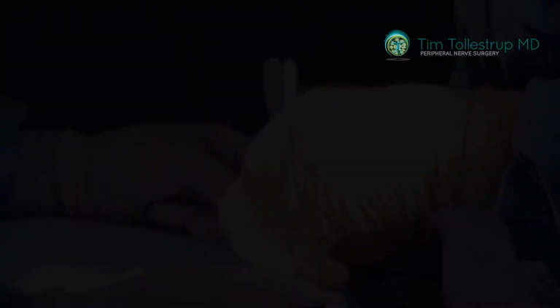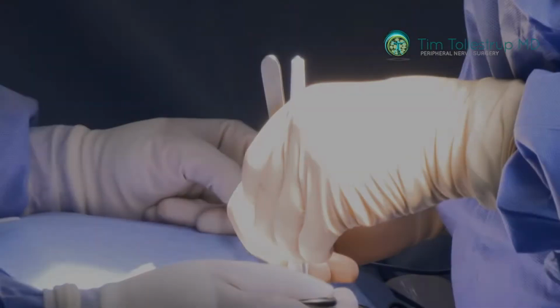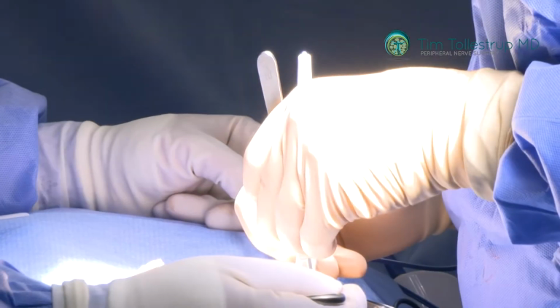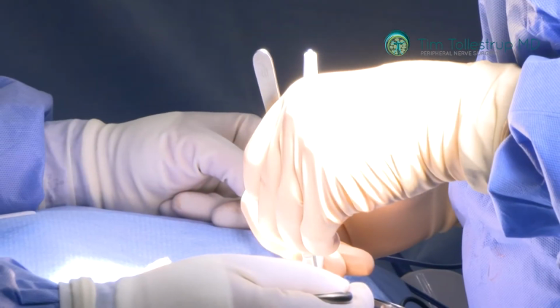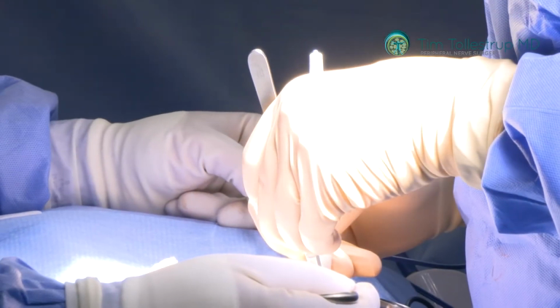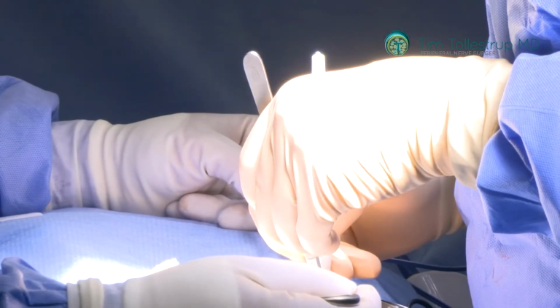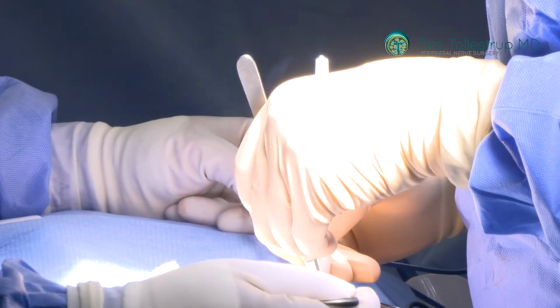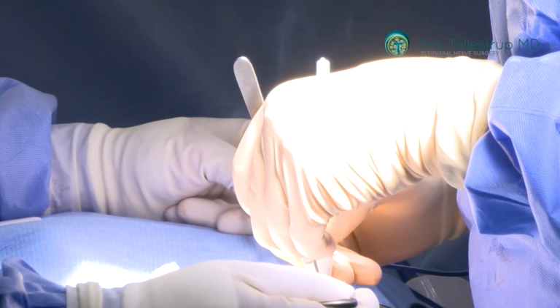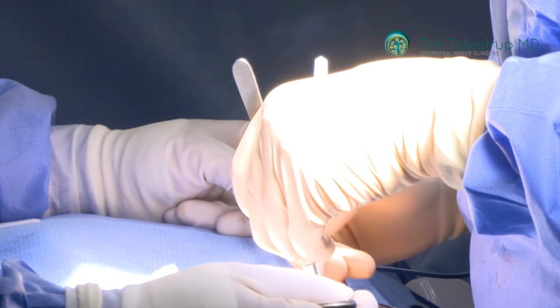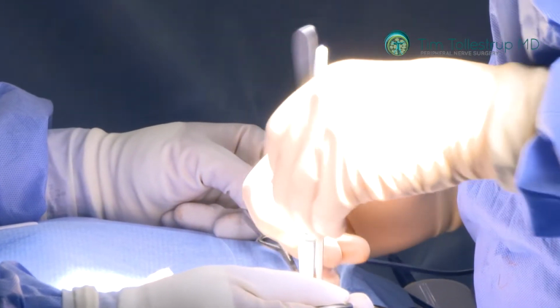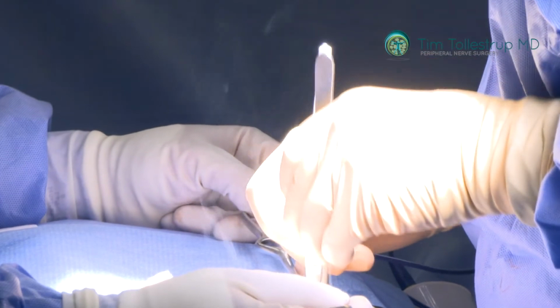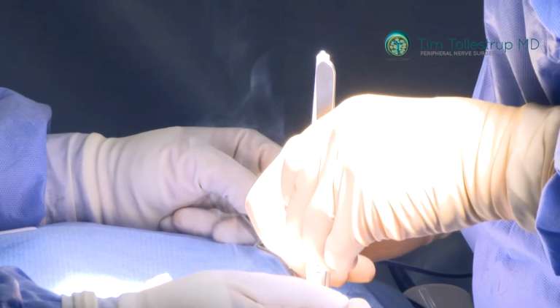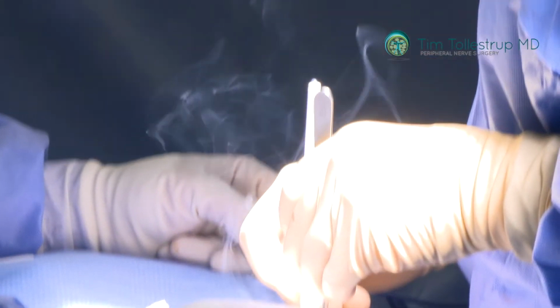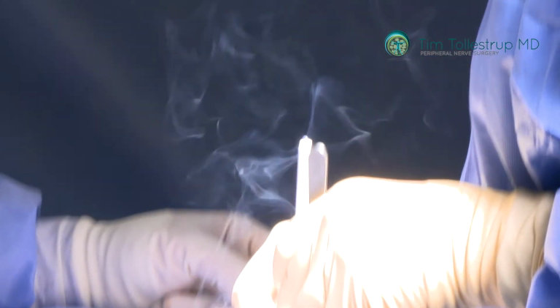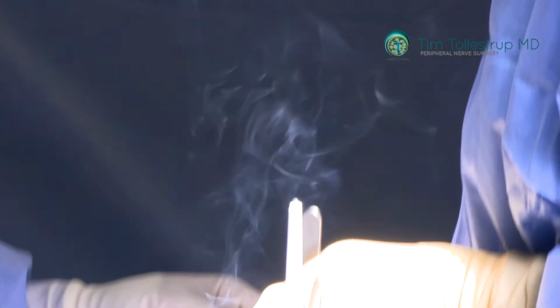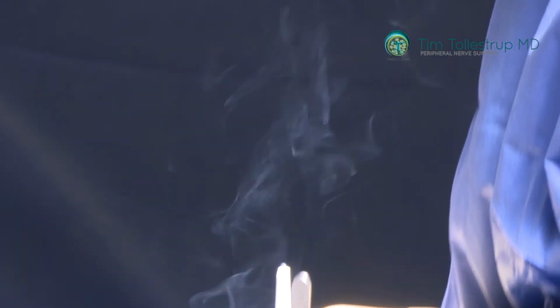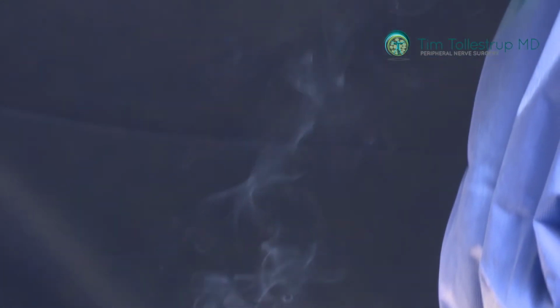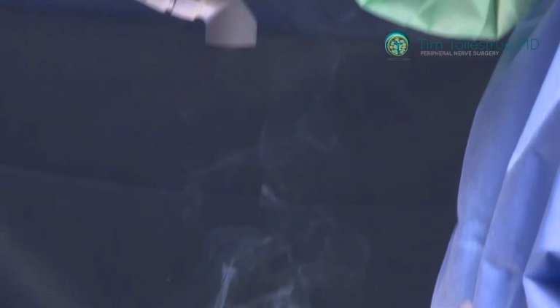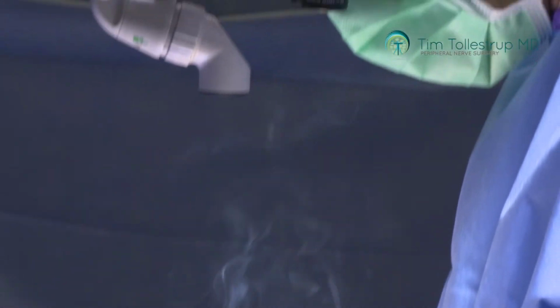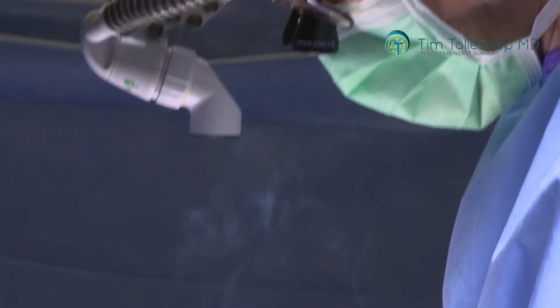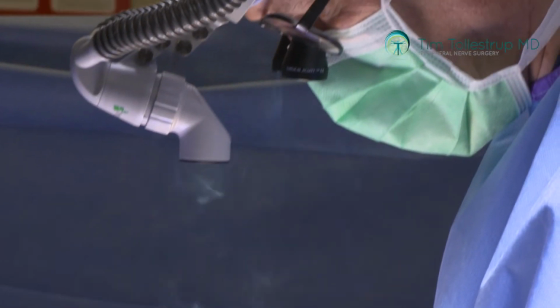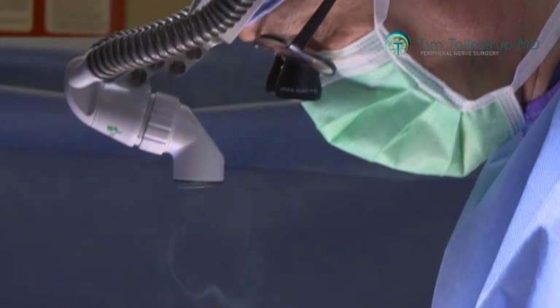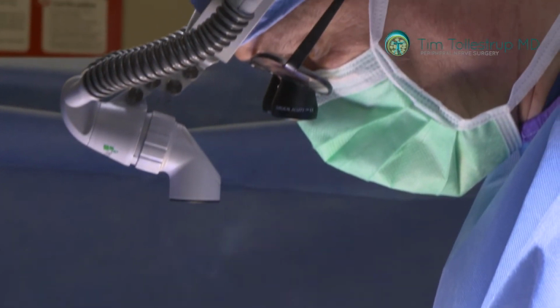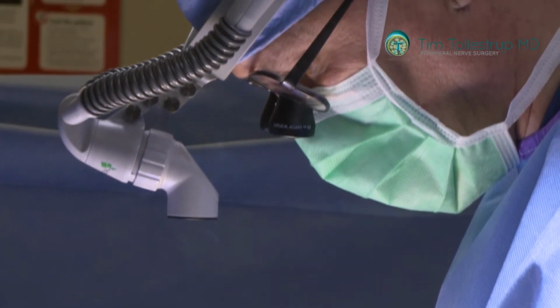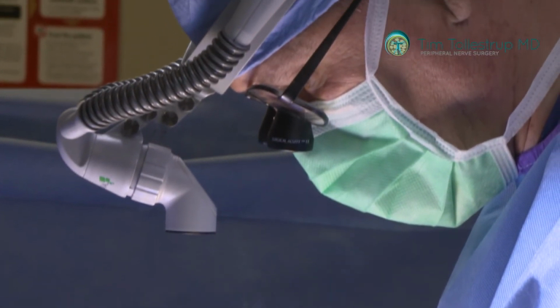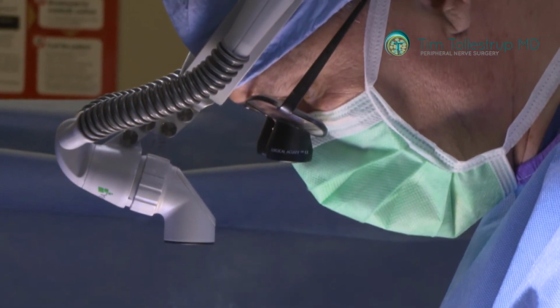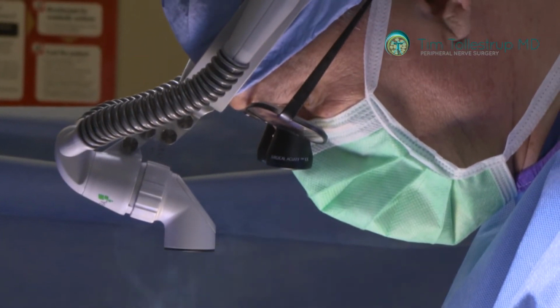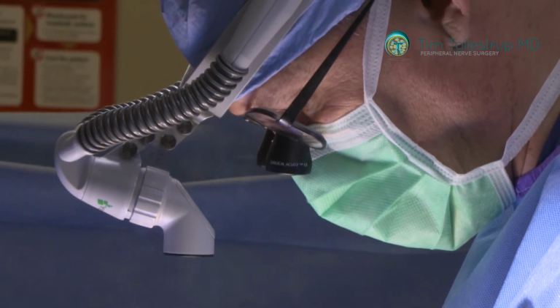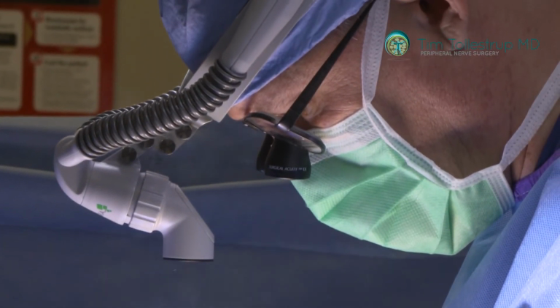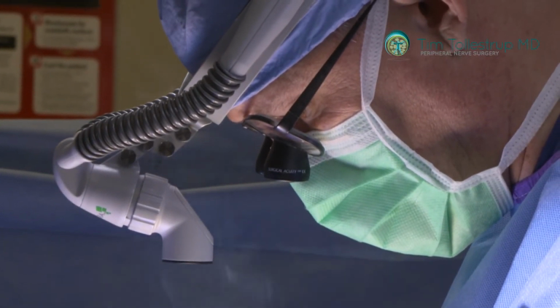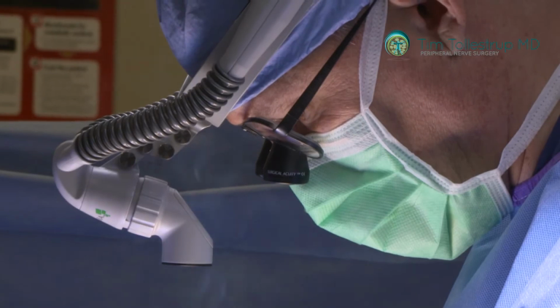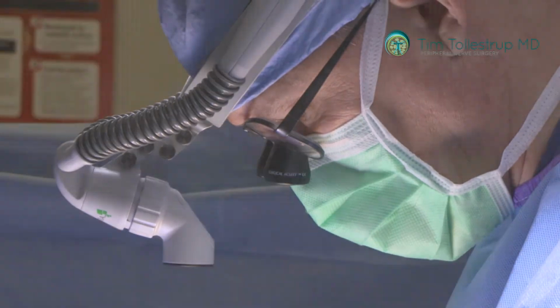And it's that pressure on the nerve that very often is what's causing the clinical symptoms that everybody just writes off as due to the underlying neuropathy process.